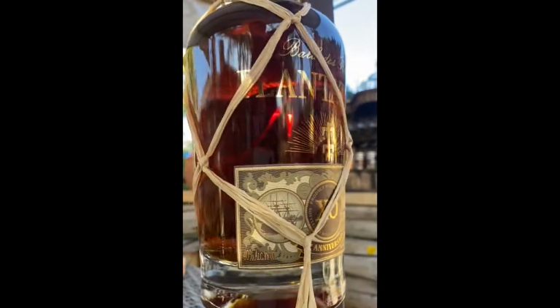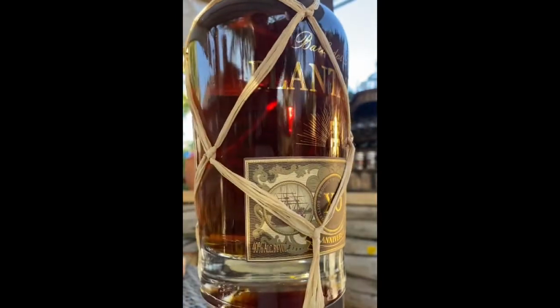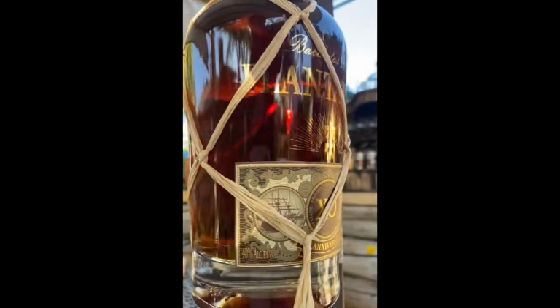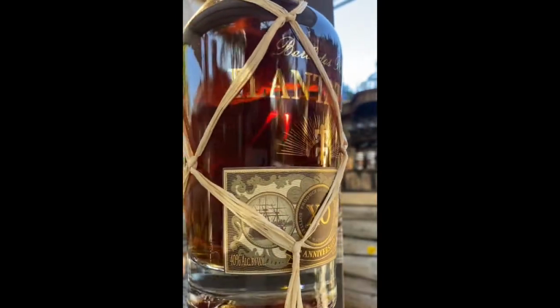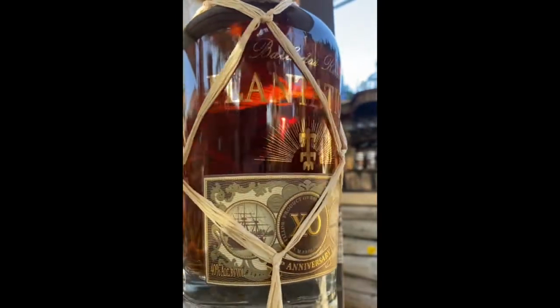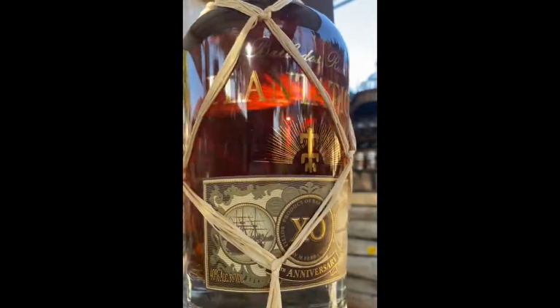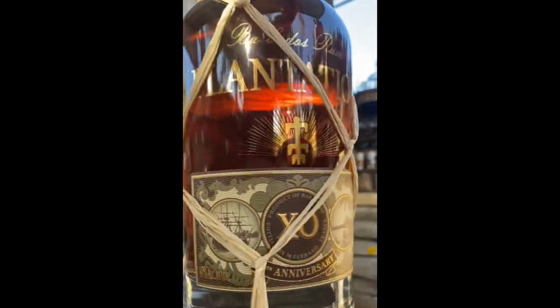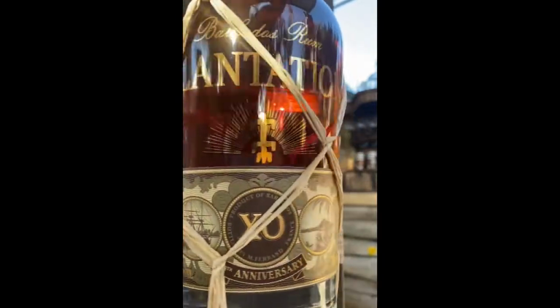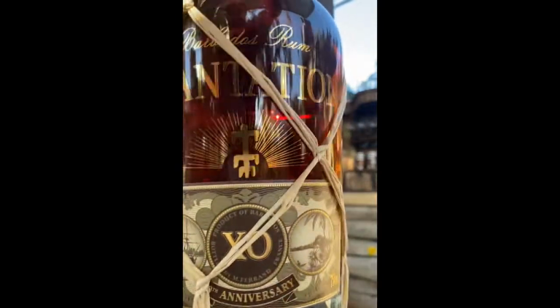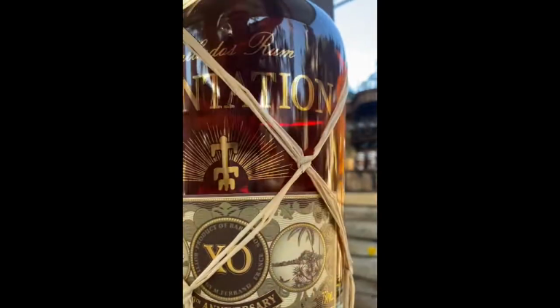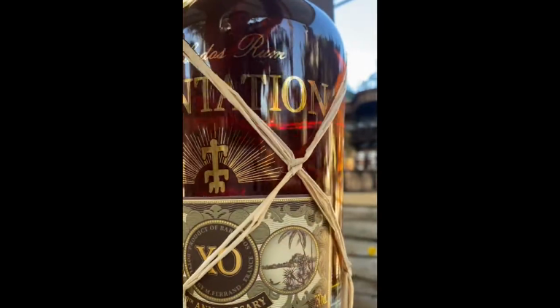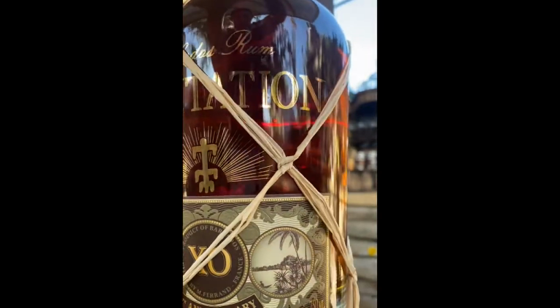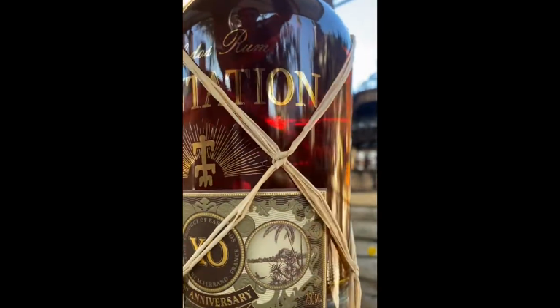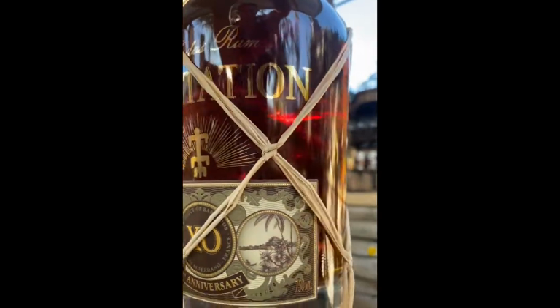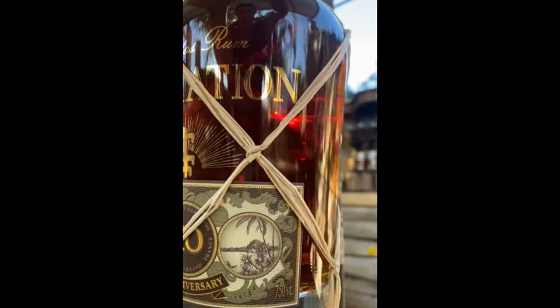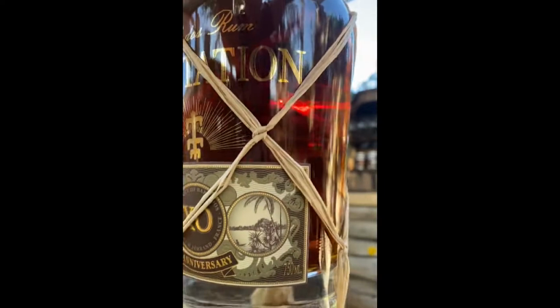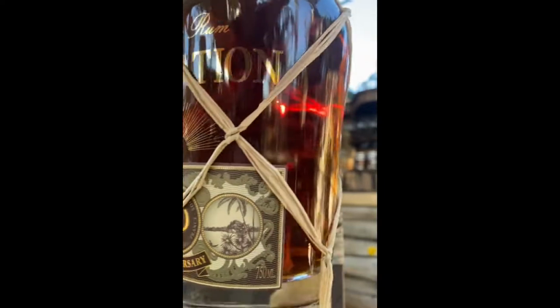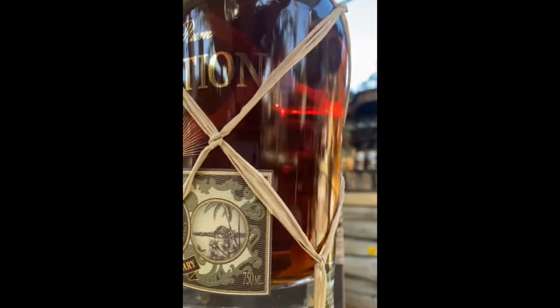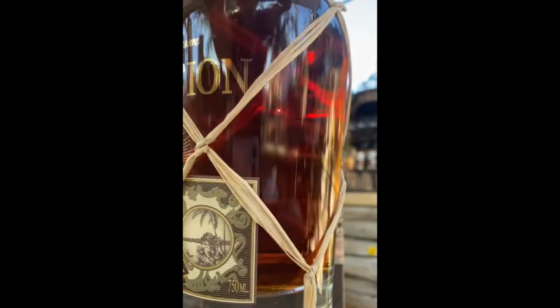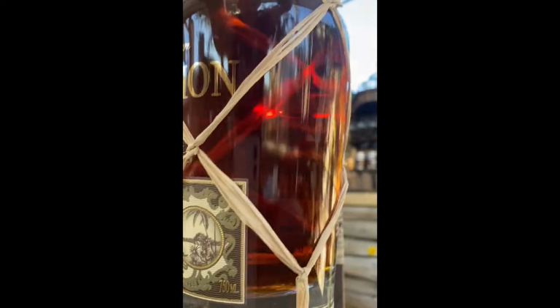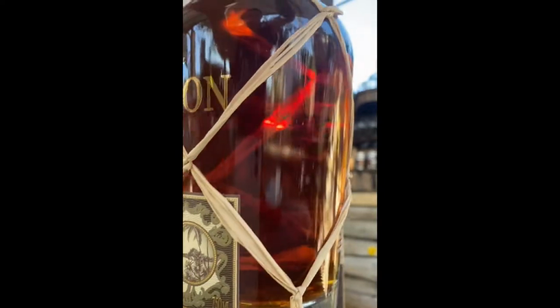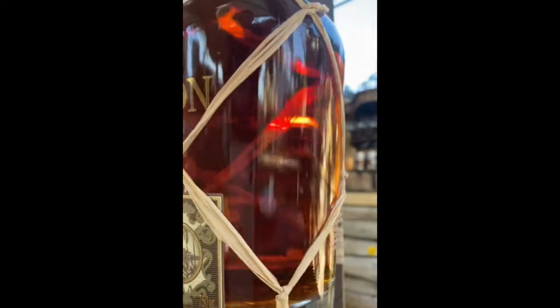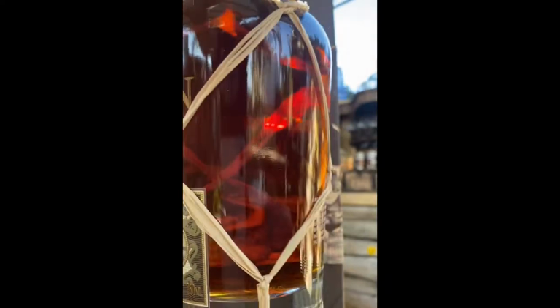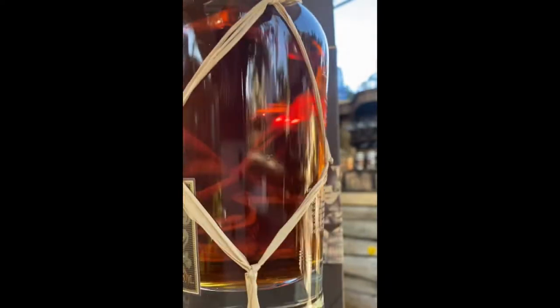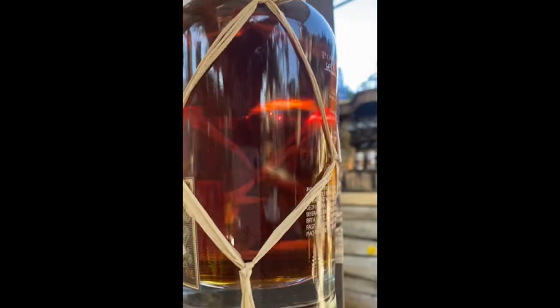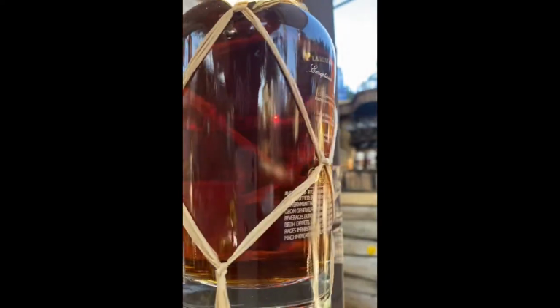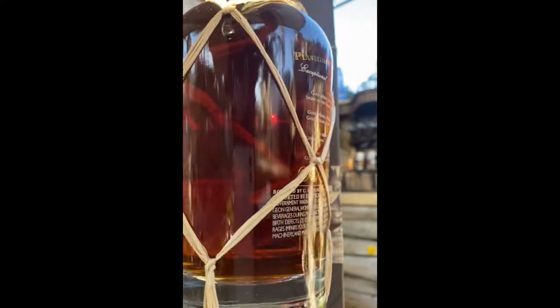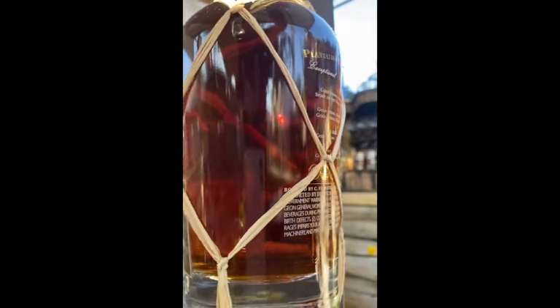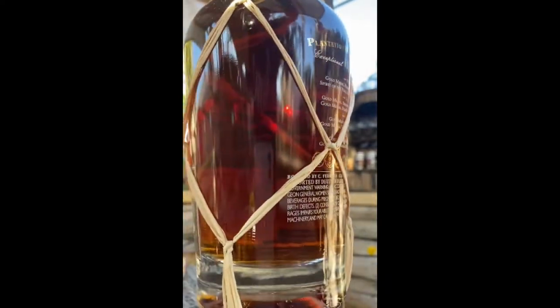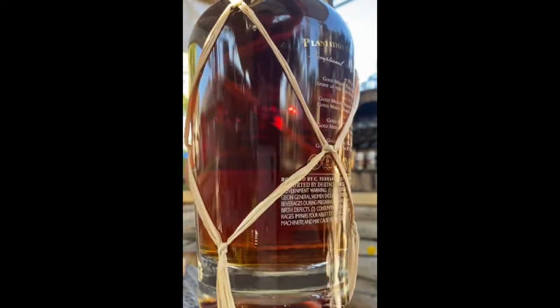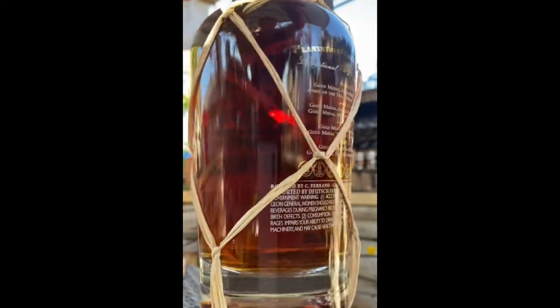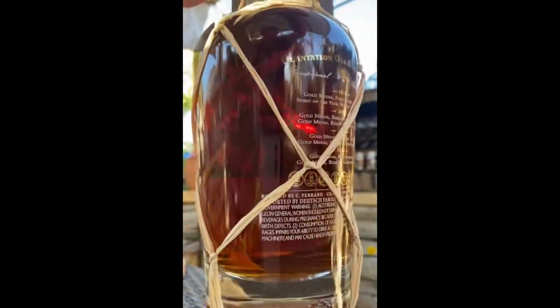He recommended a good pour on a single Cuba ice, let it sit for a minute or two, and then enjoy this fine, fine rum.